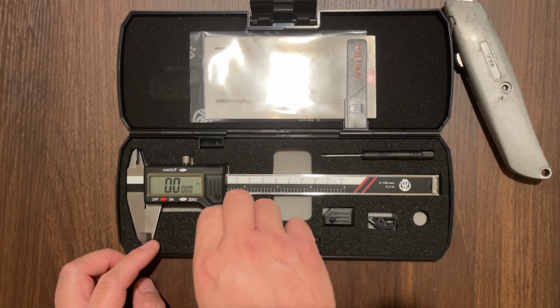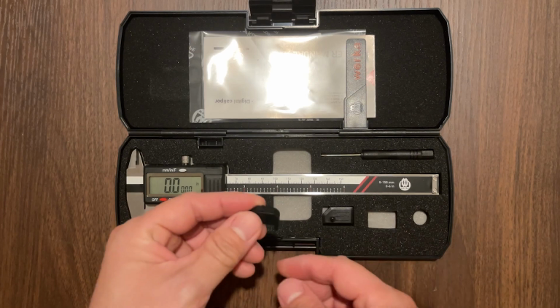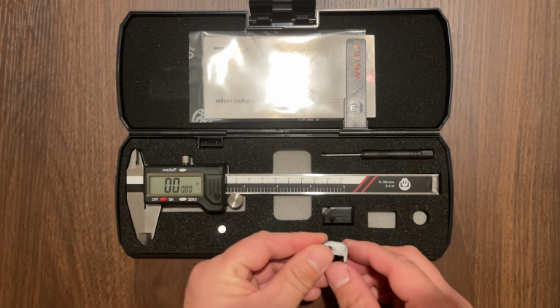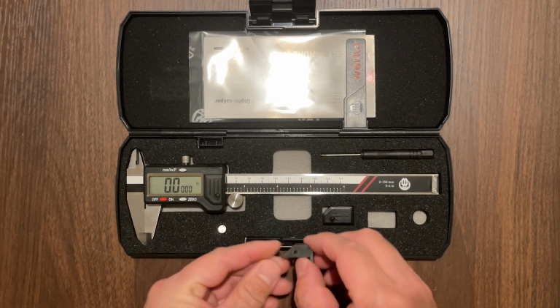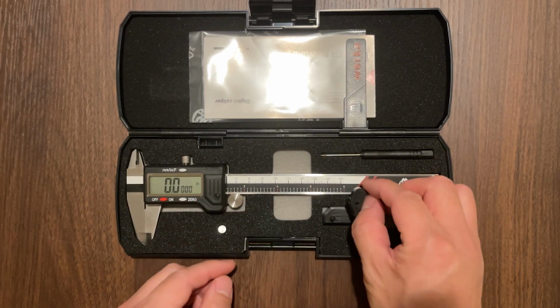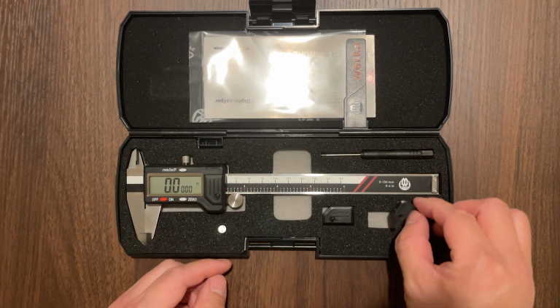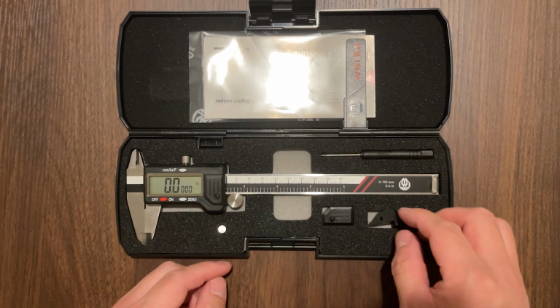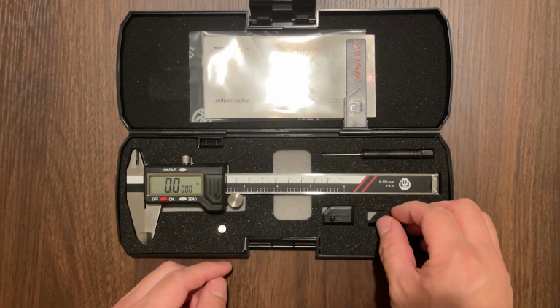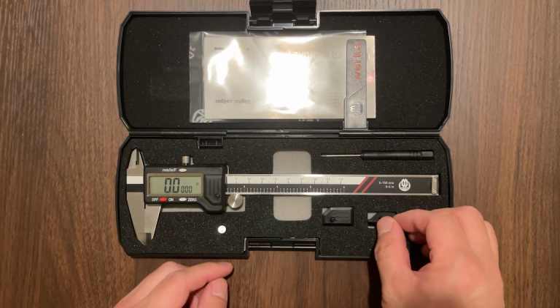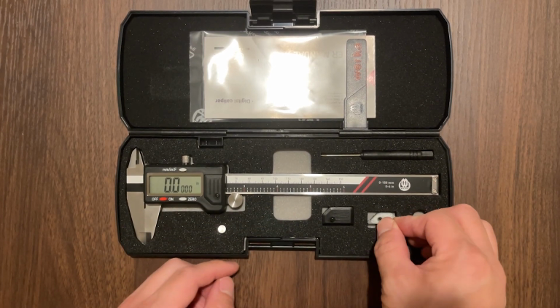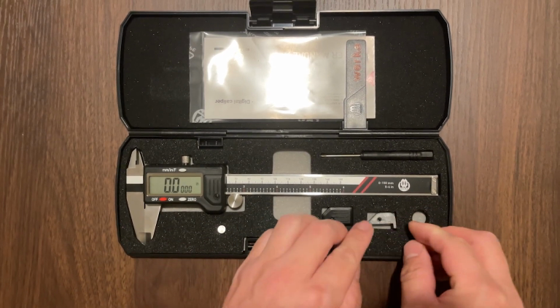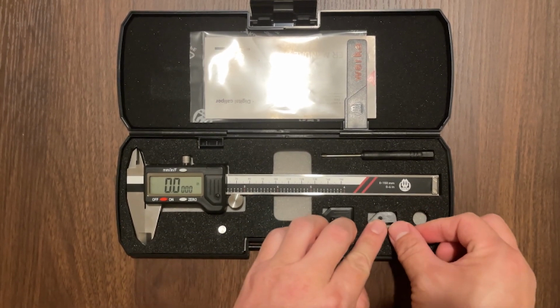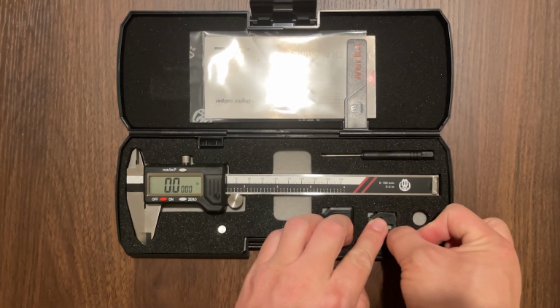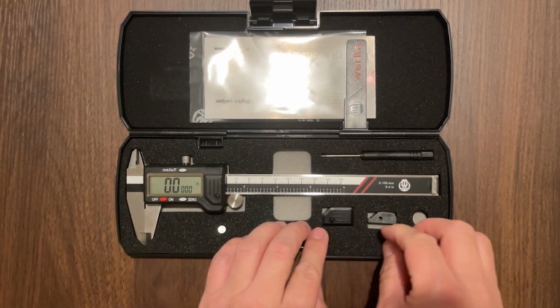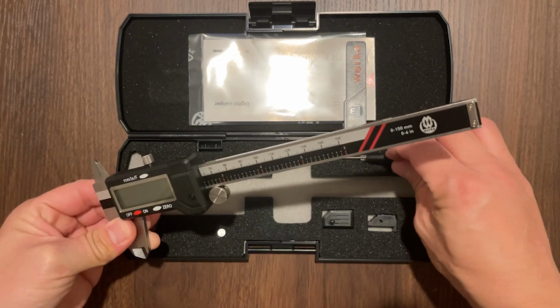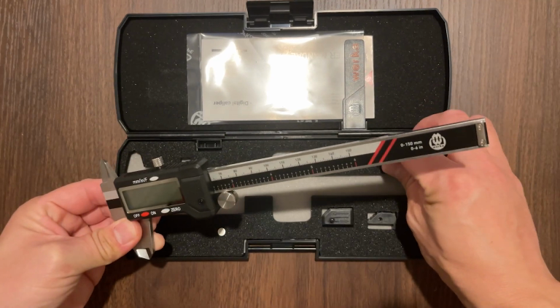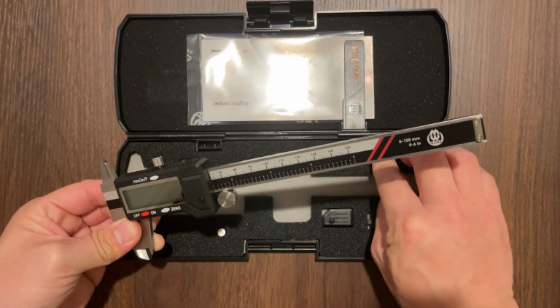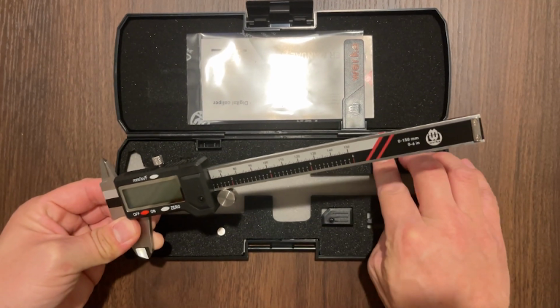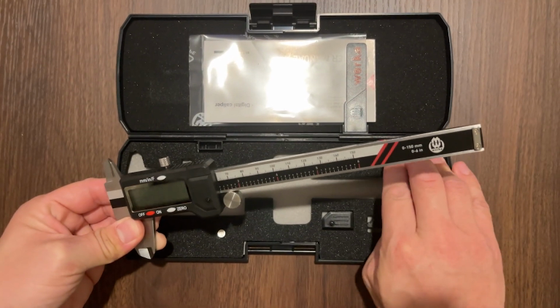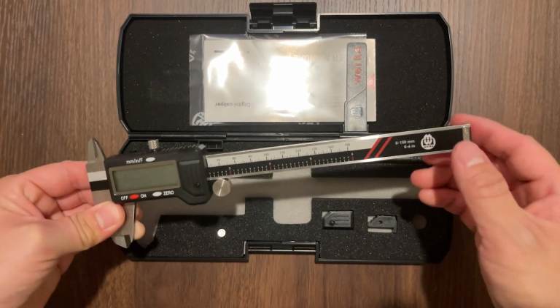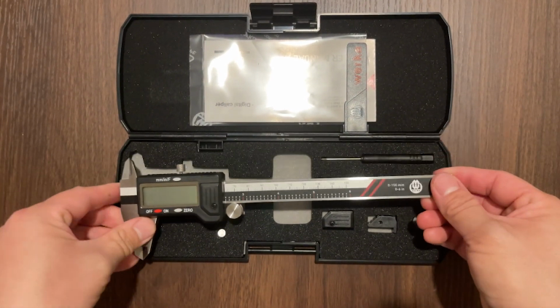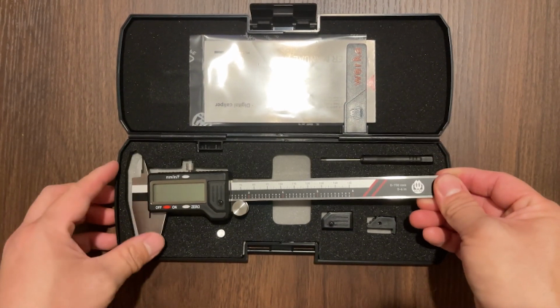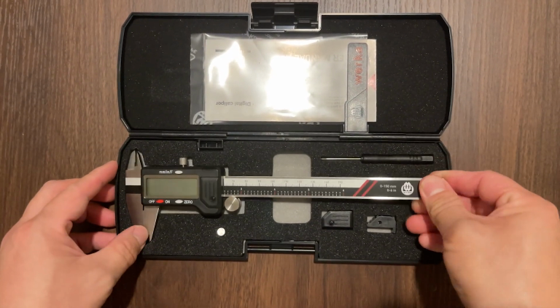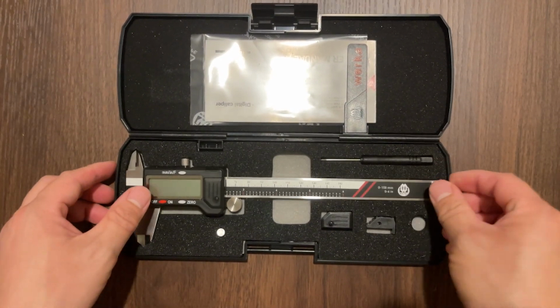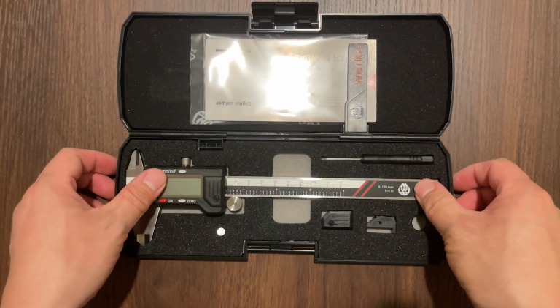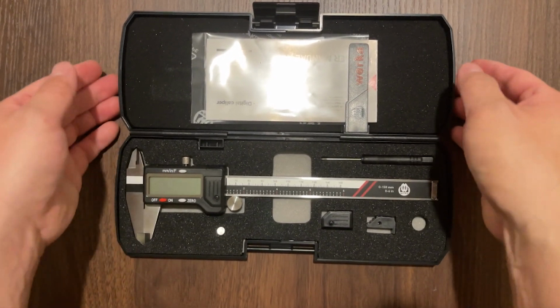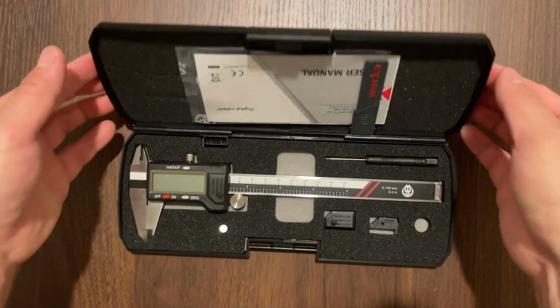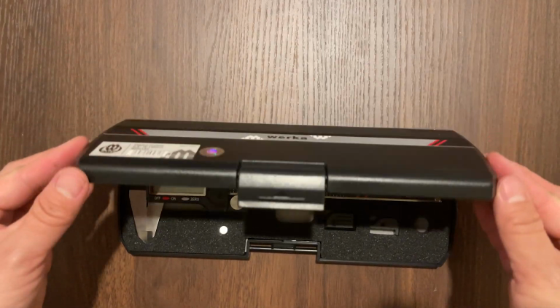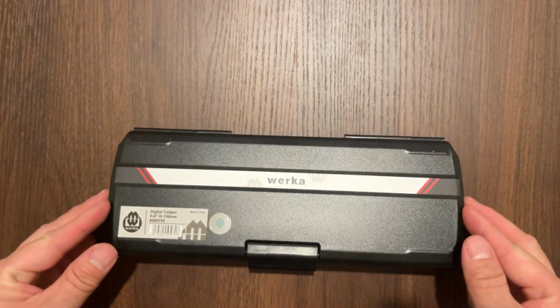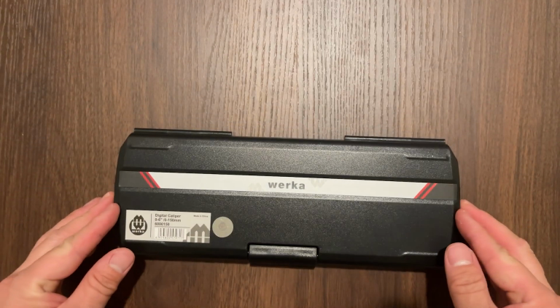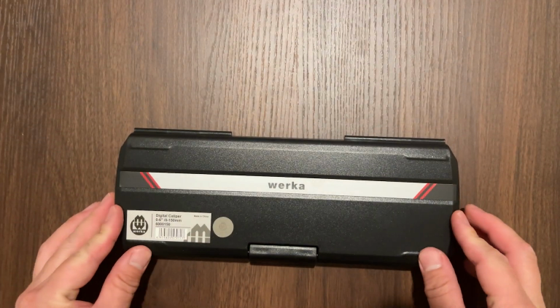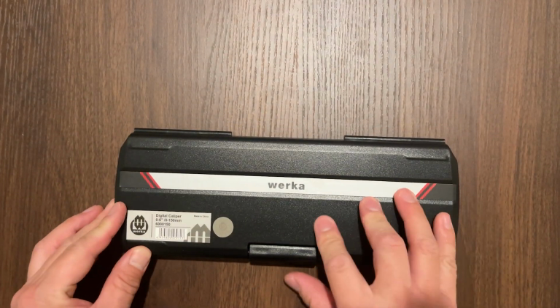These are extra parts including an extra battery. The battery would go into the circular foam cutout at the bottom right of the case. And there we have it — a simple but highly useful tool to have.